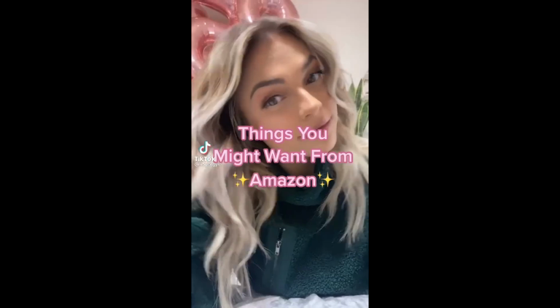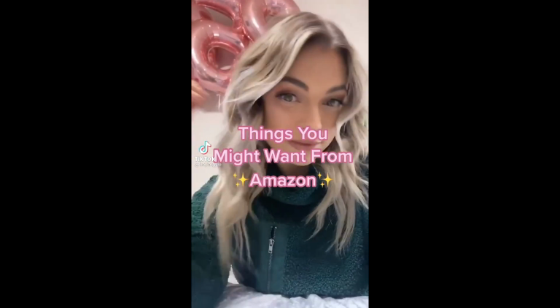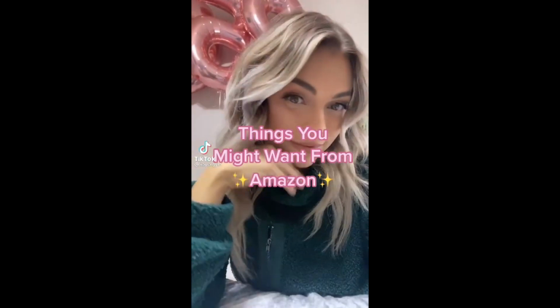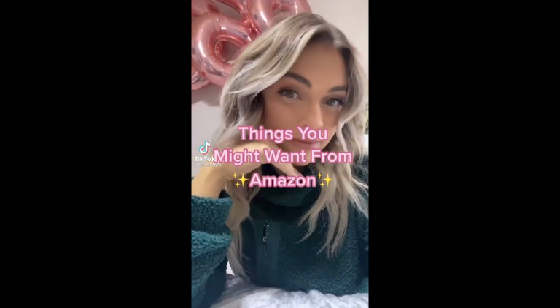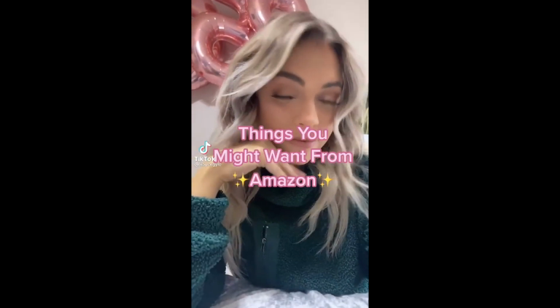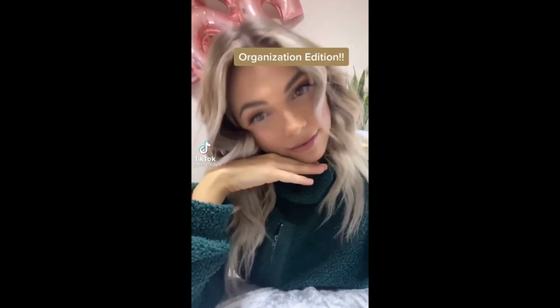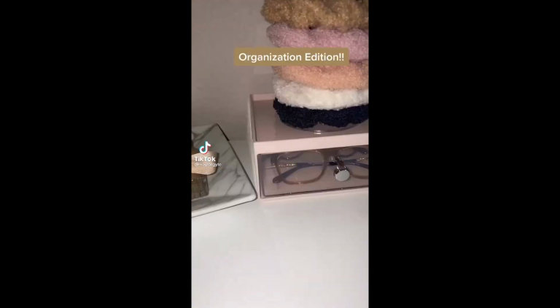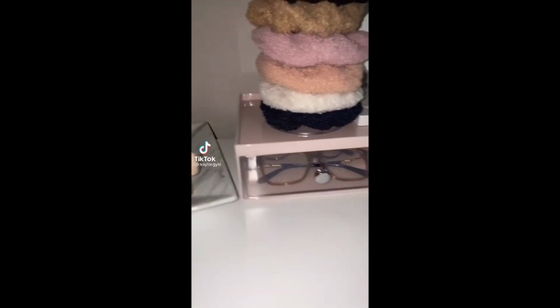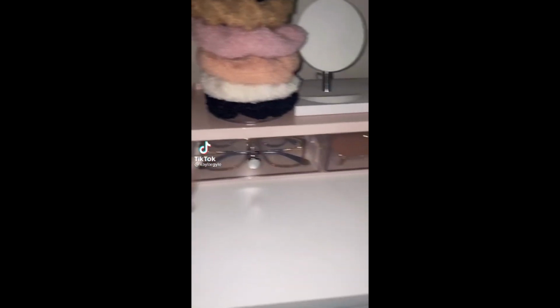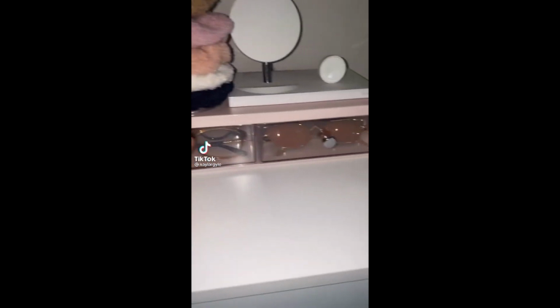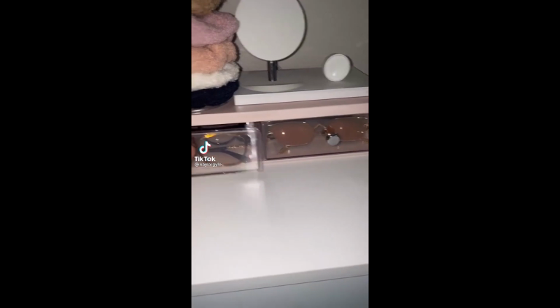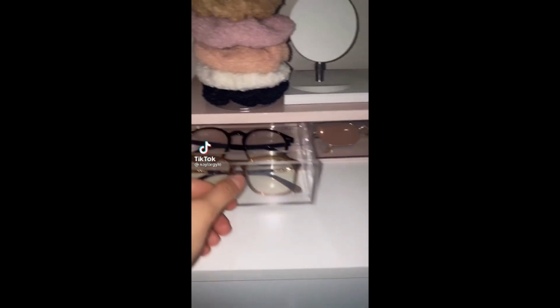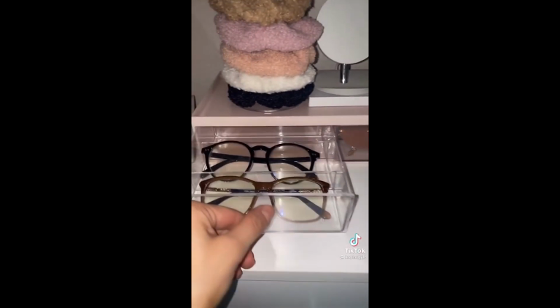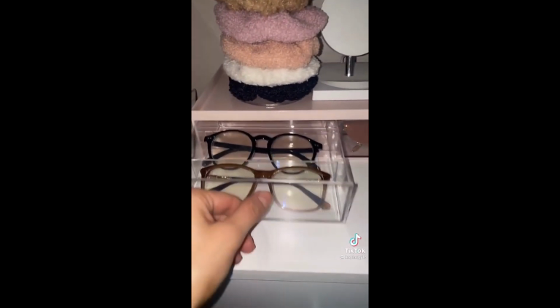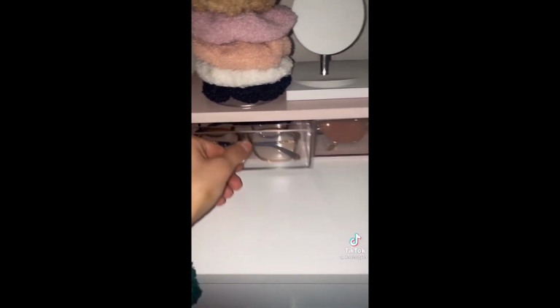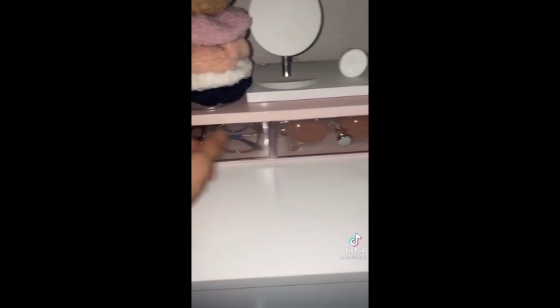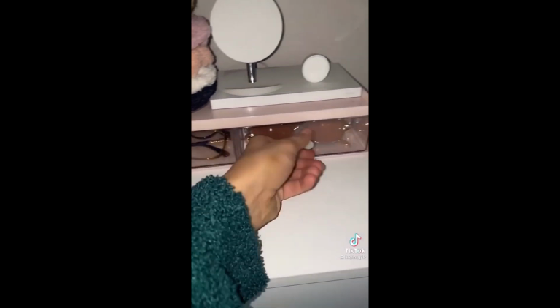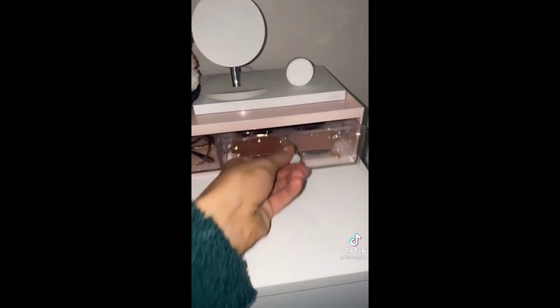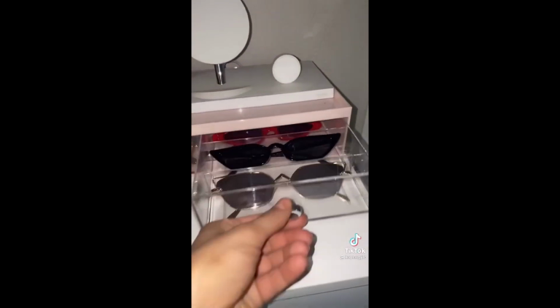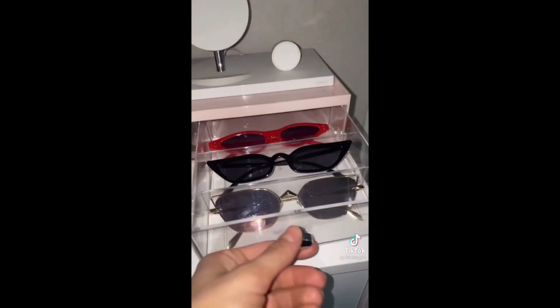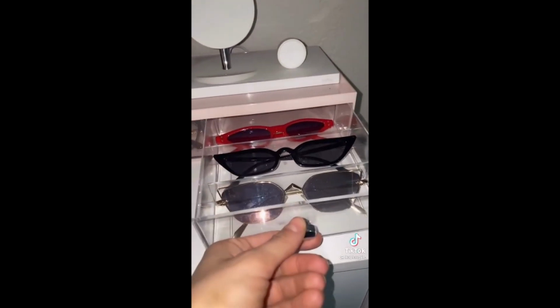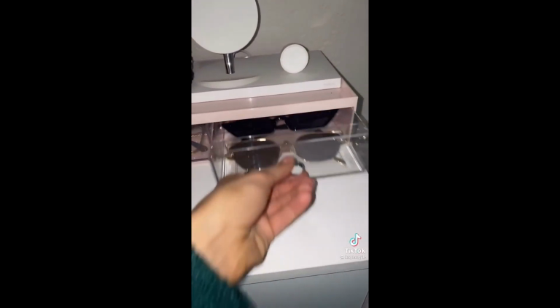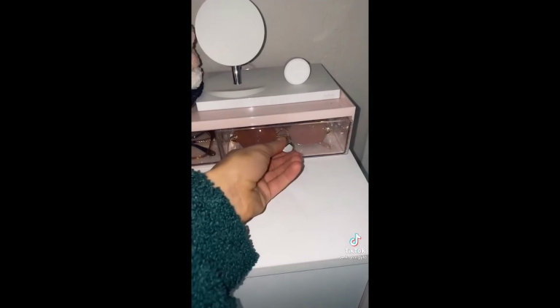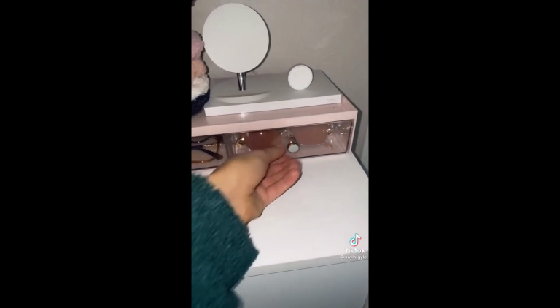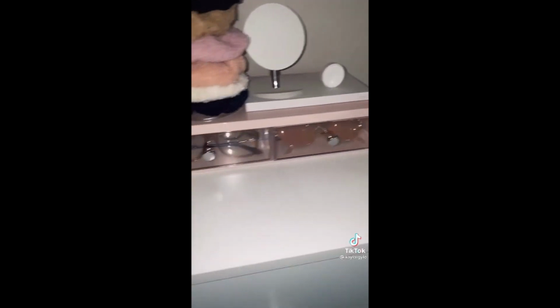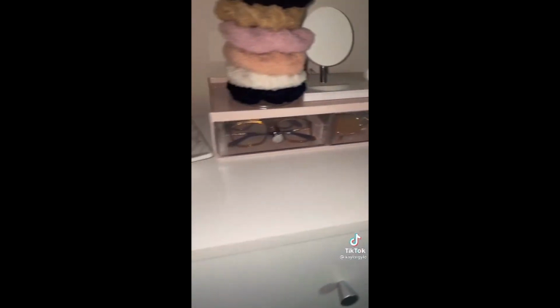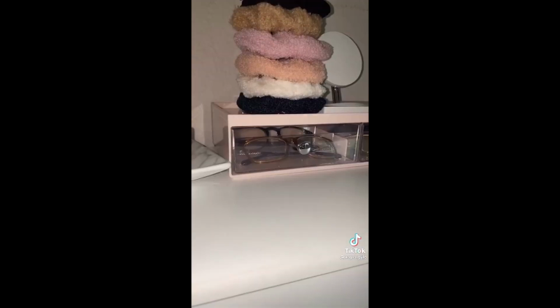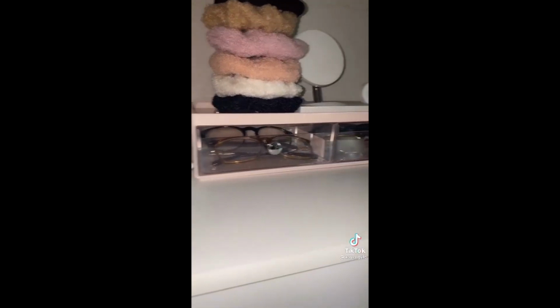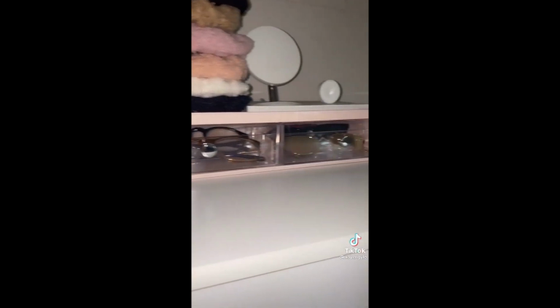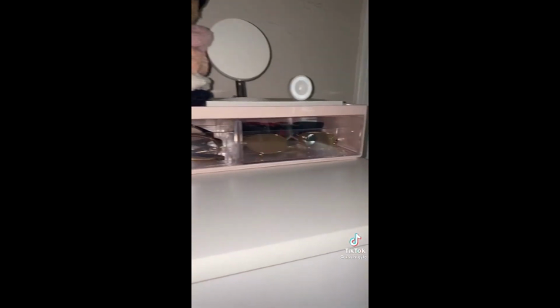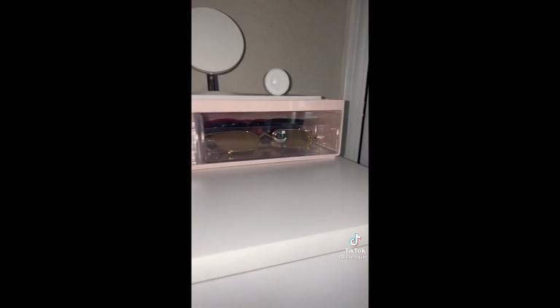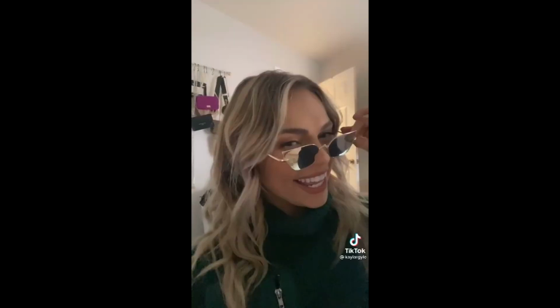Here is another Amazon organization find for you. If you're looking for a cute aesthetic way to display your sunglasses, this is definitely it. It holds six pairs and it is stackable, so if you have more than six pairs, you know what to do. The Amazon link is in my bio.